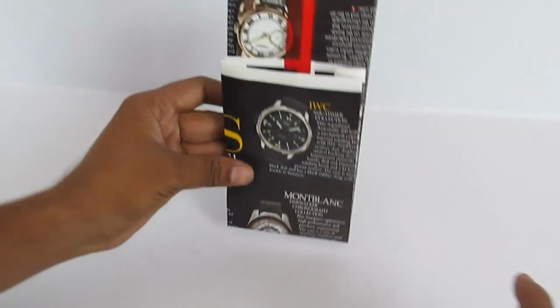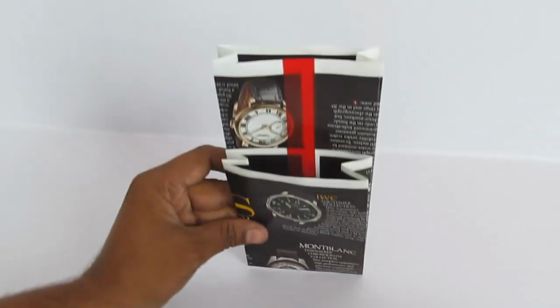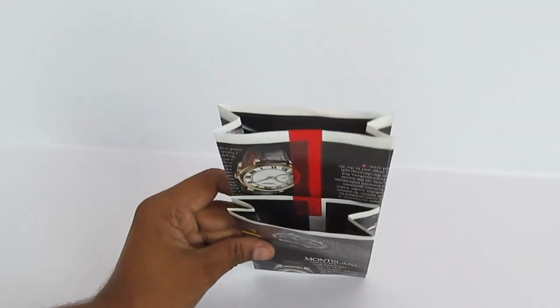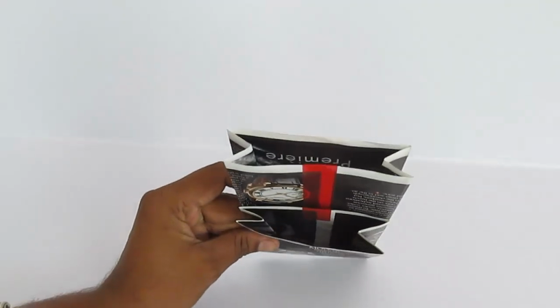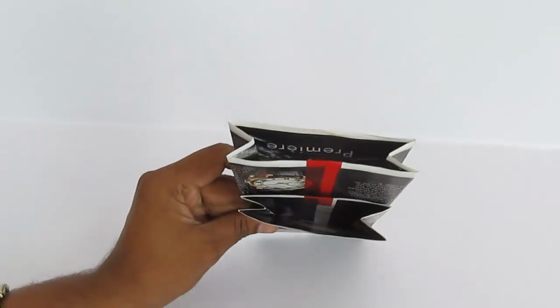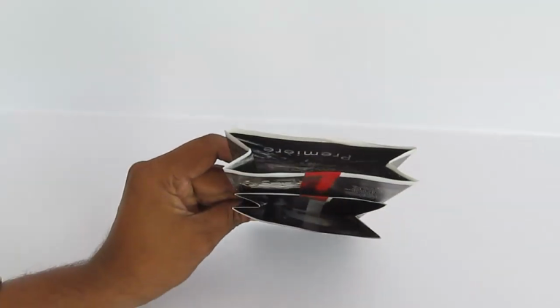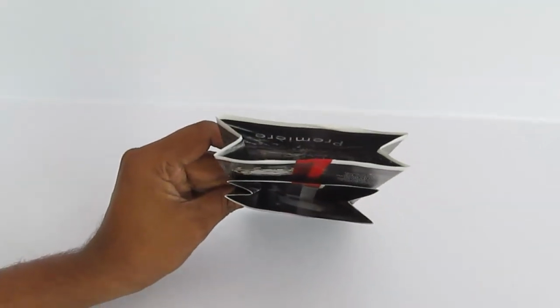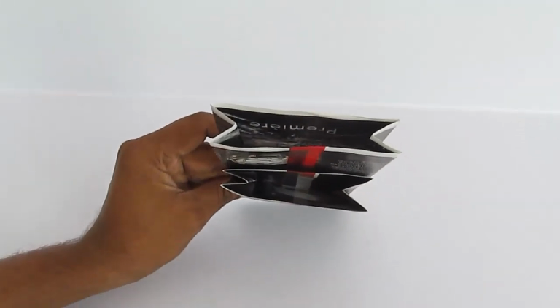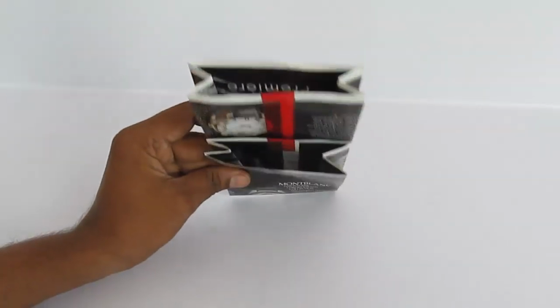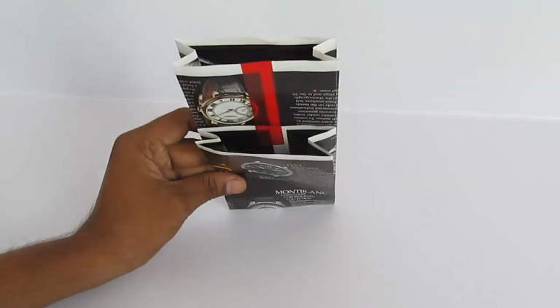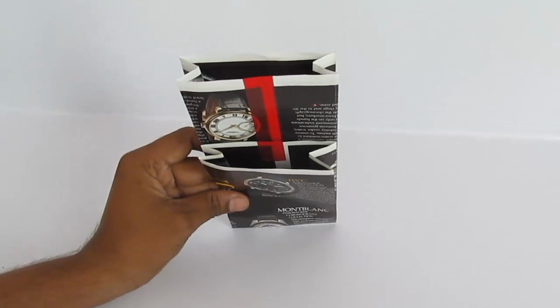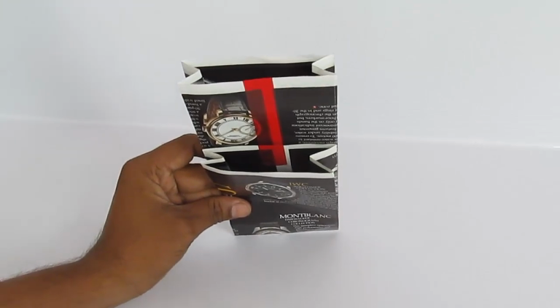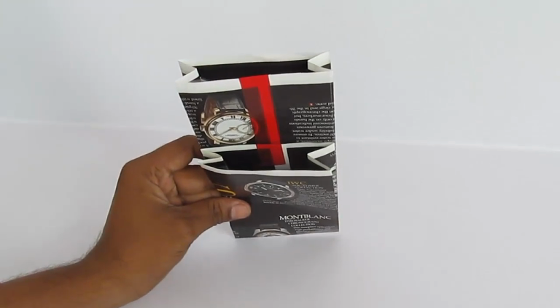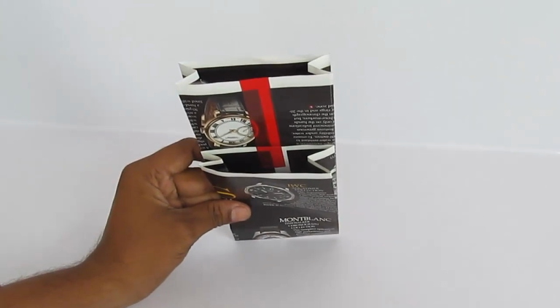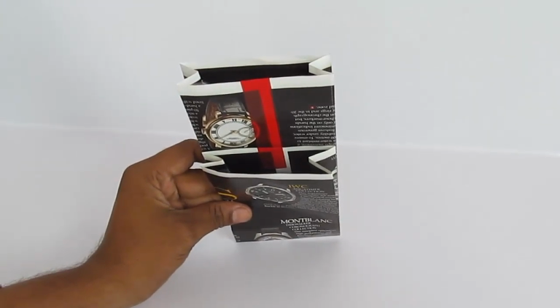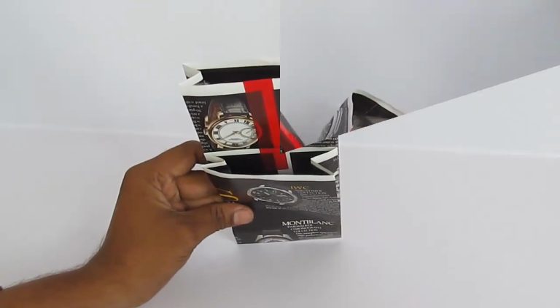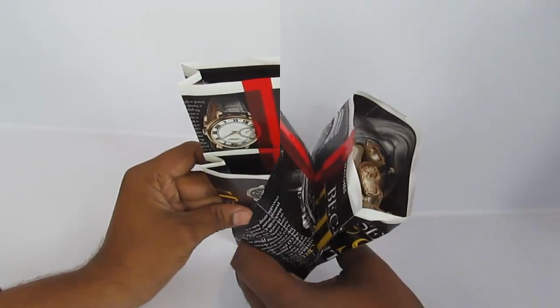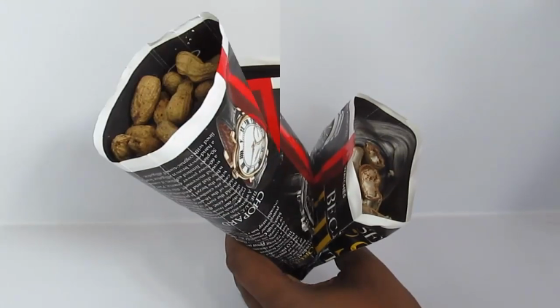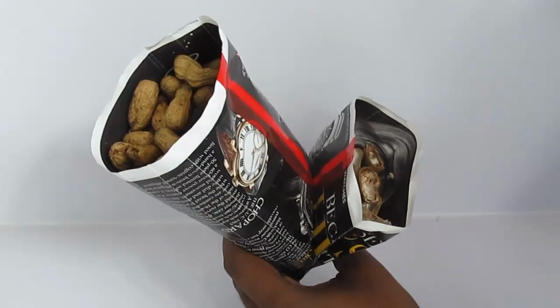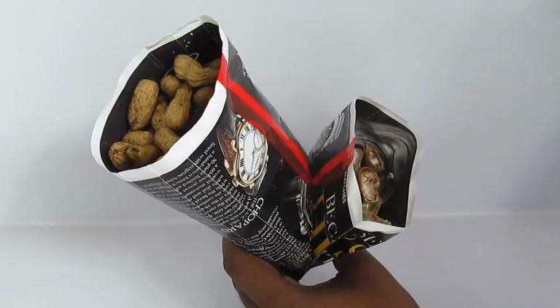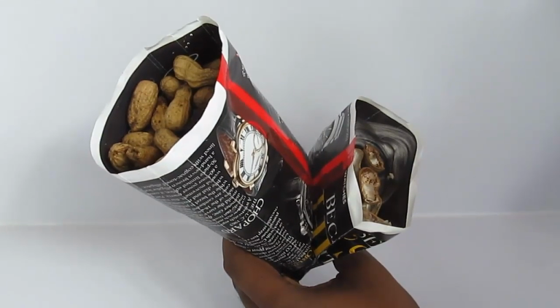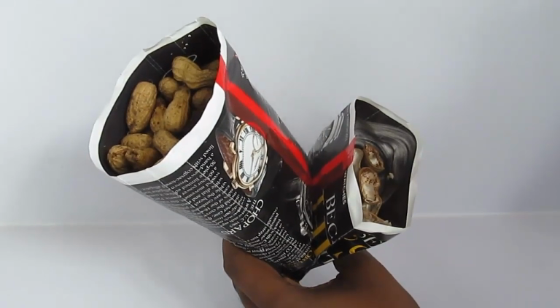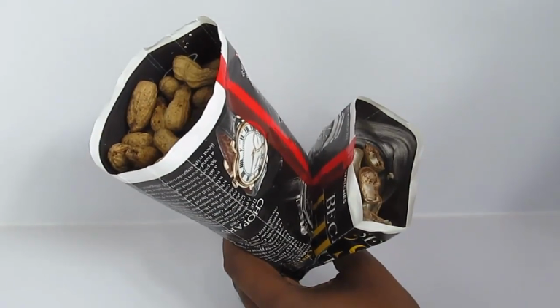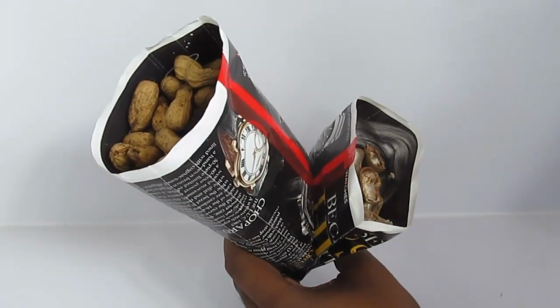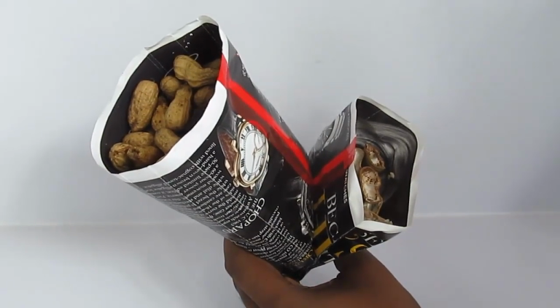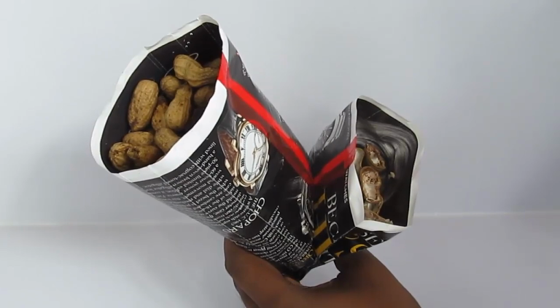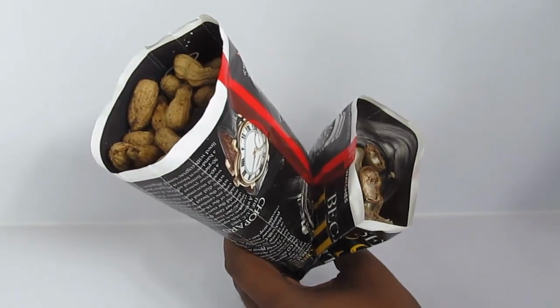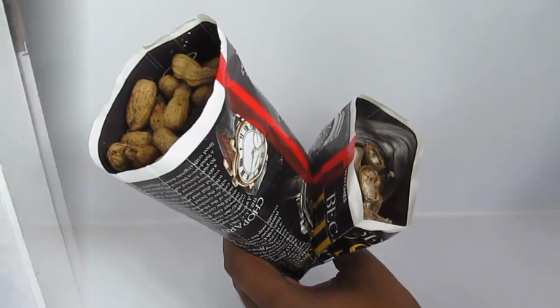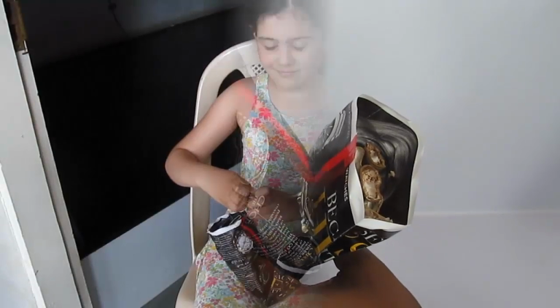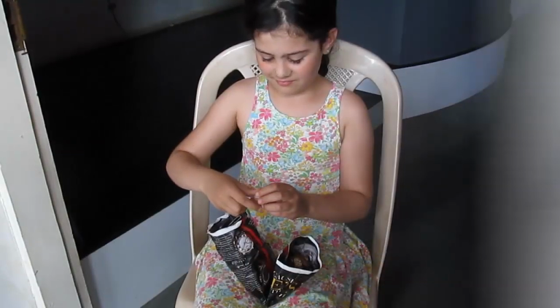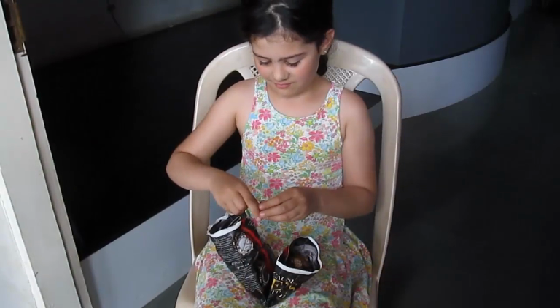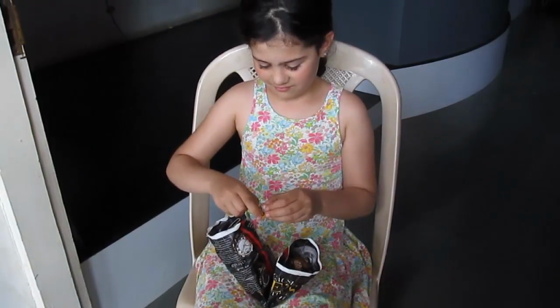So the next time the shopkeeper gives you a plastic bag, show them your paper sack and help save the environment. Start using this ingenious bag.